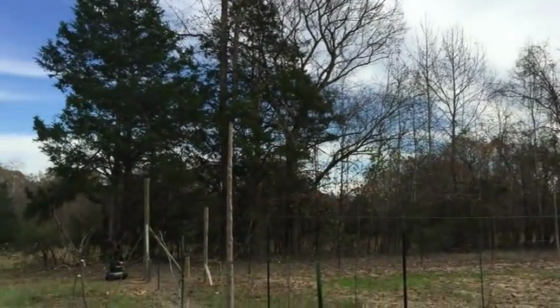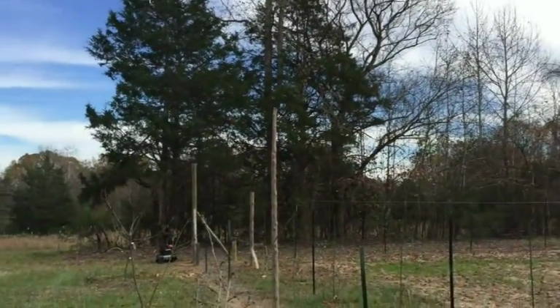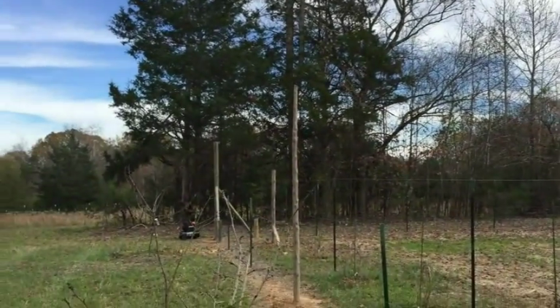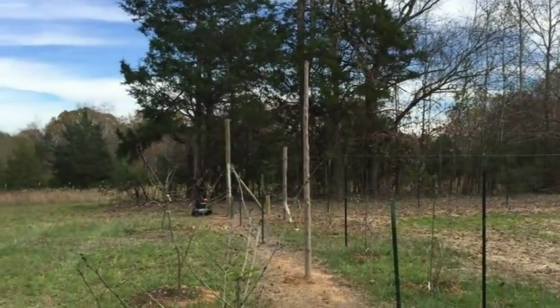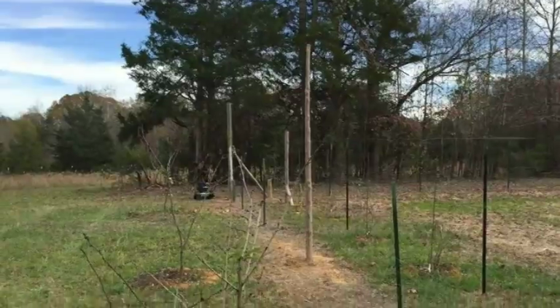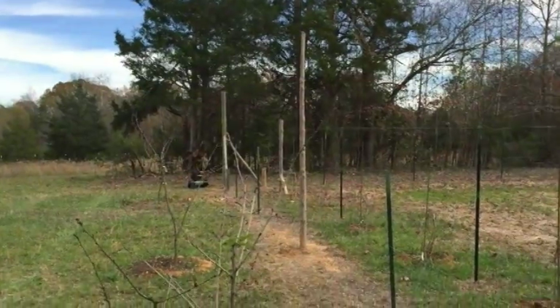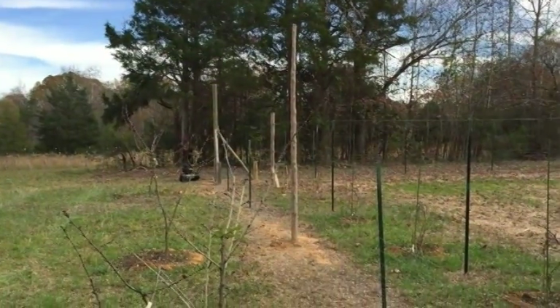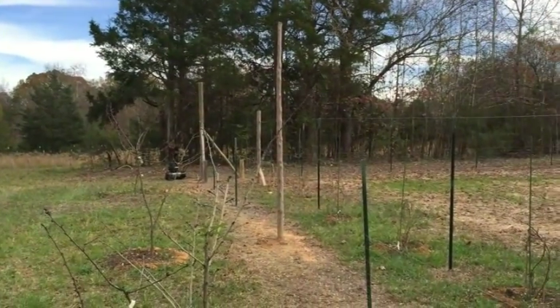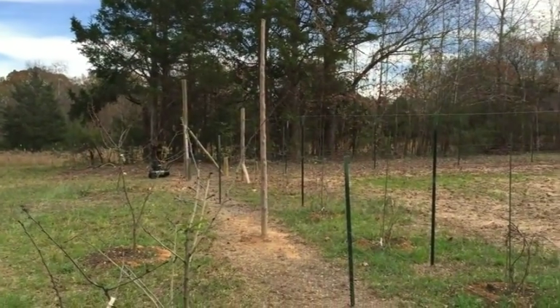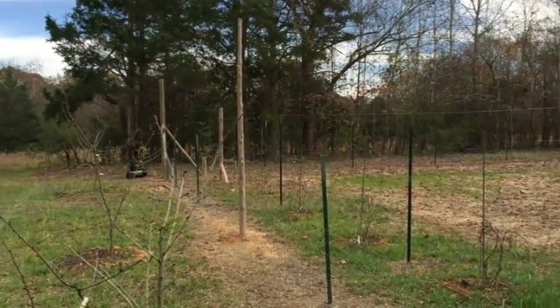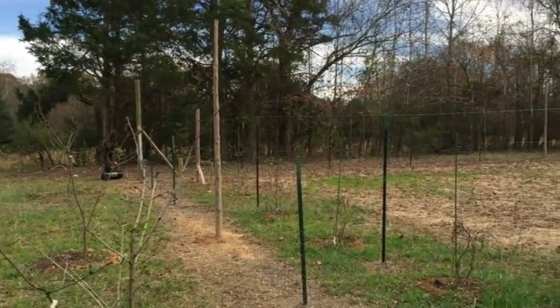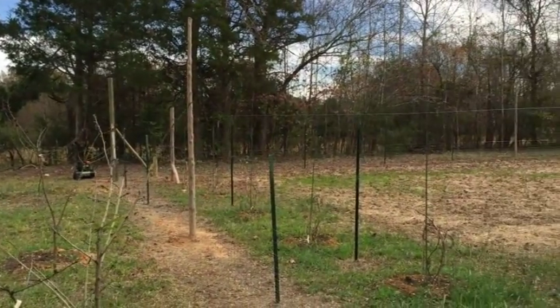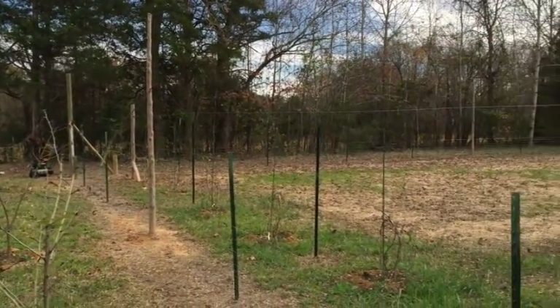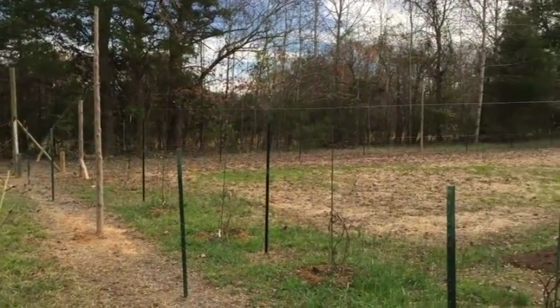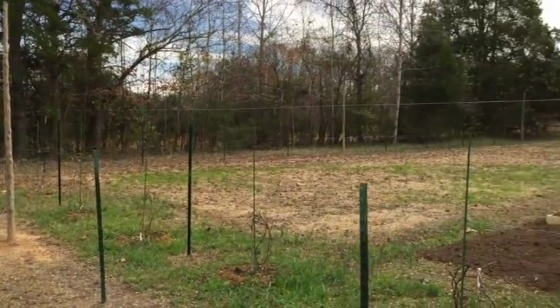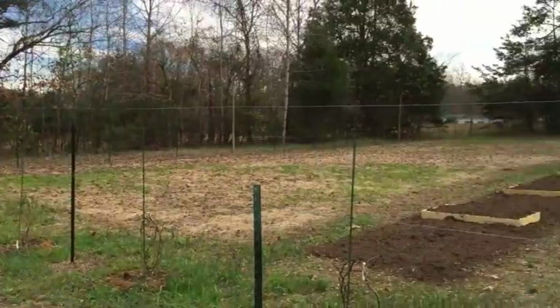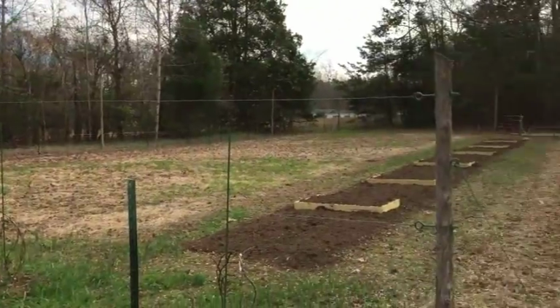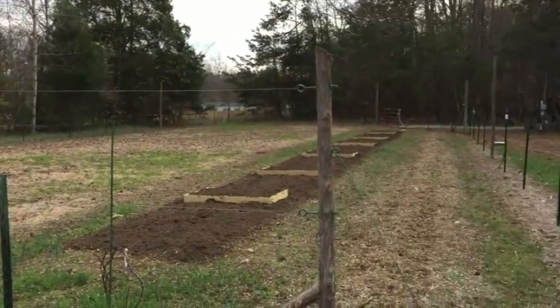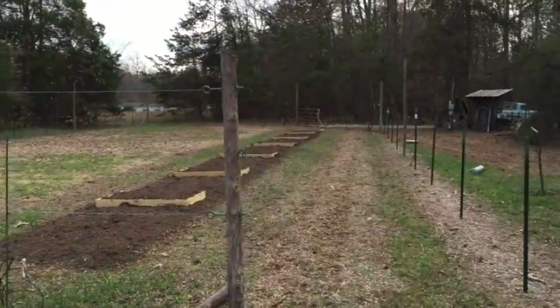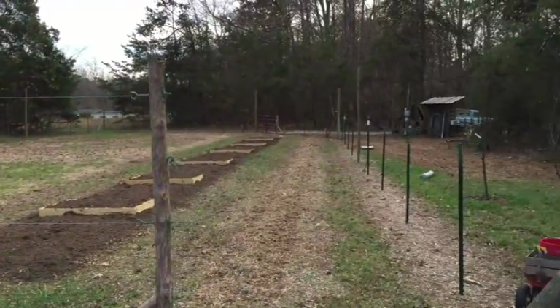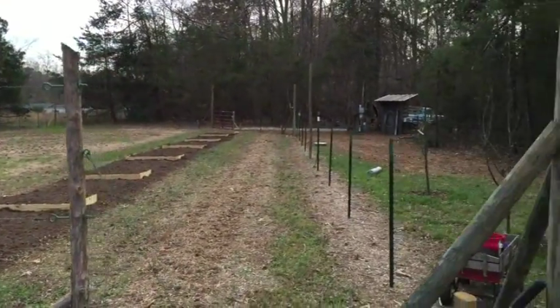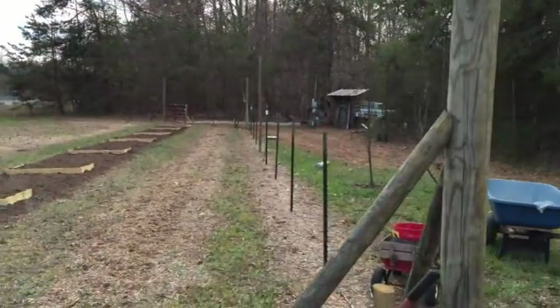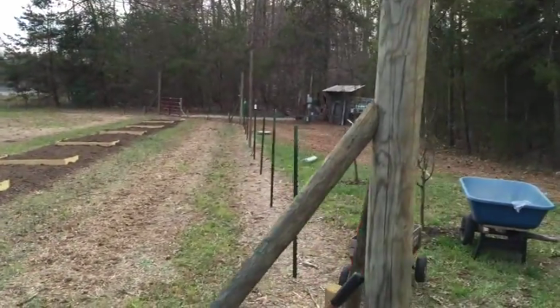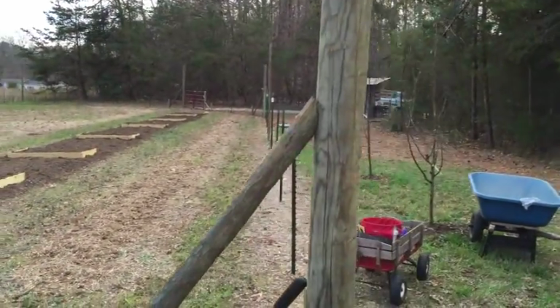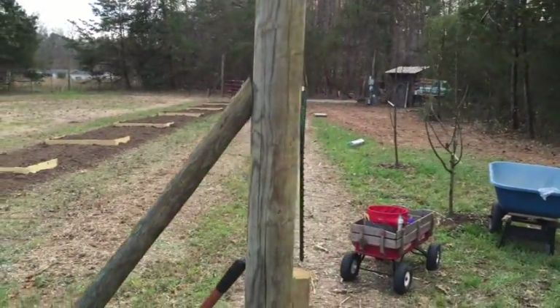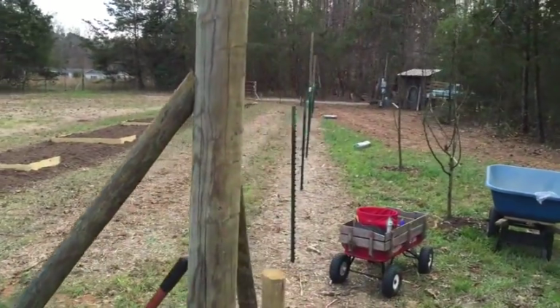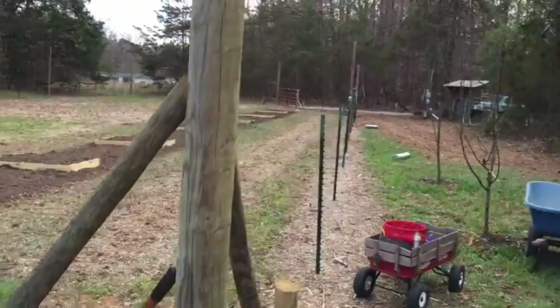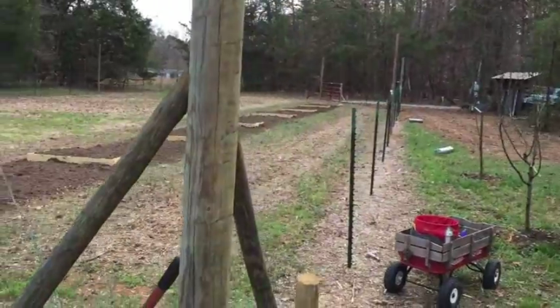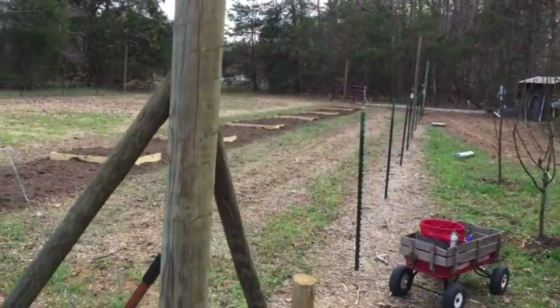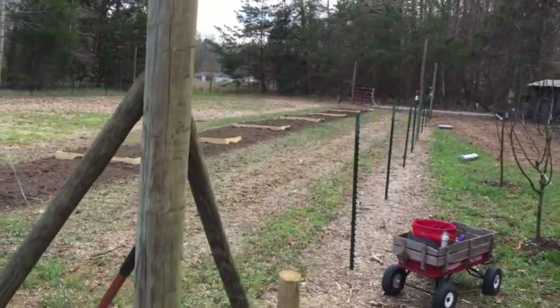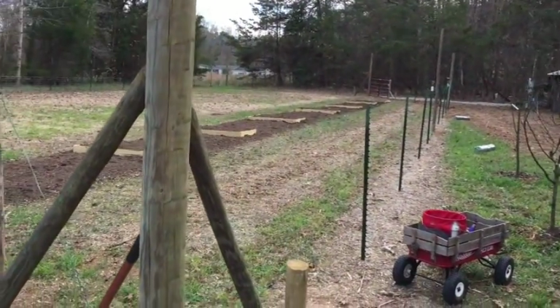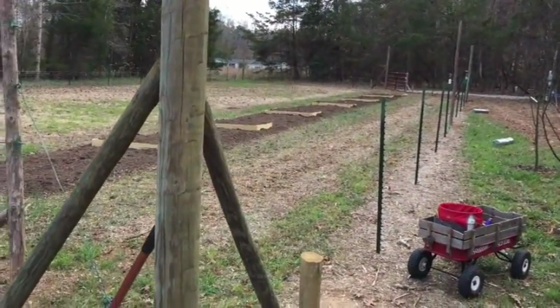We'll see how bad the deer problem is. If it remains not an issue, I'll cut those poles short after putting at least 6 feet of height with the high tensile wire. I'll then electrify that if I need to.